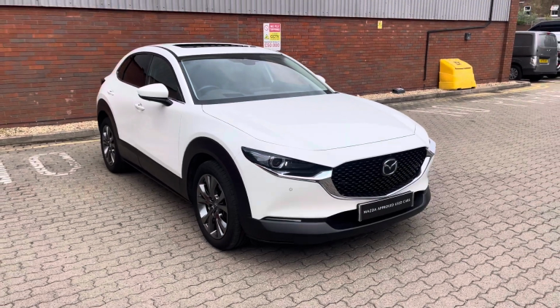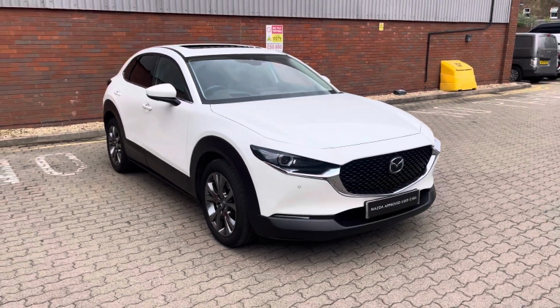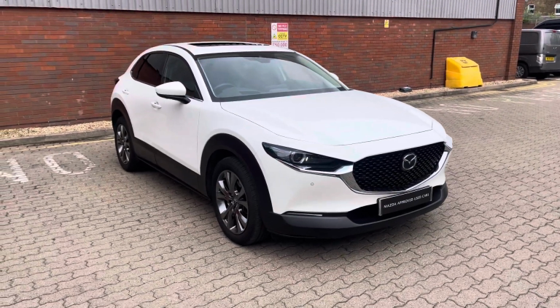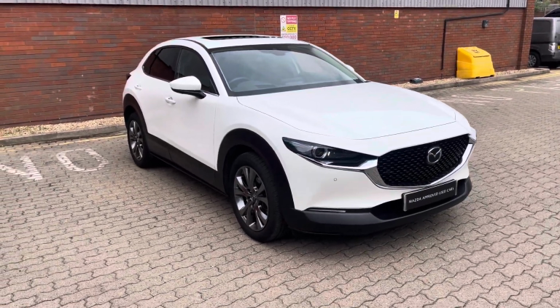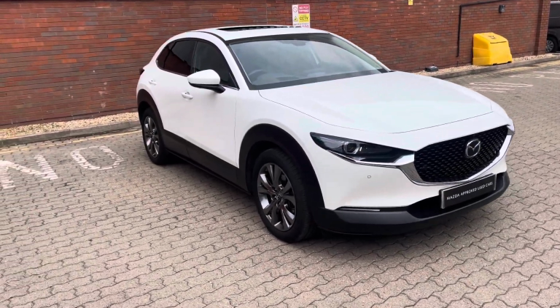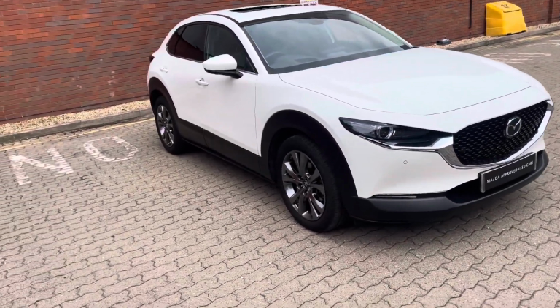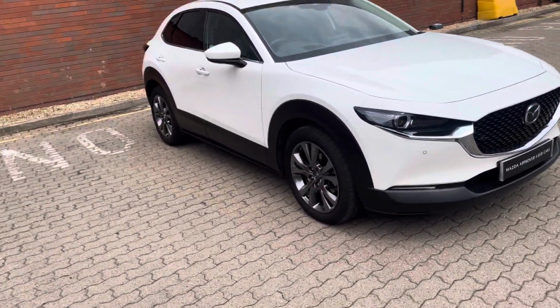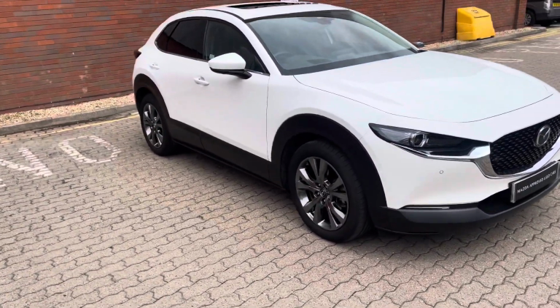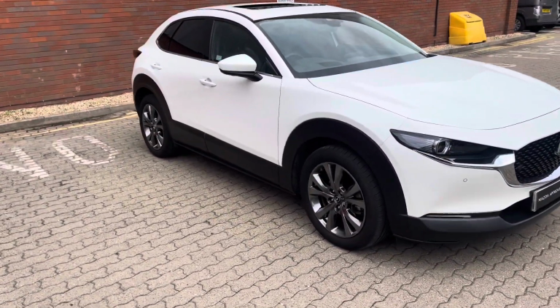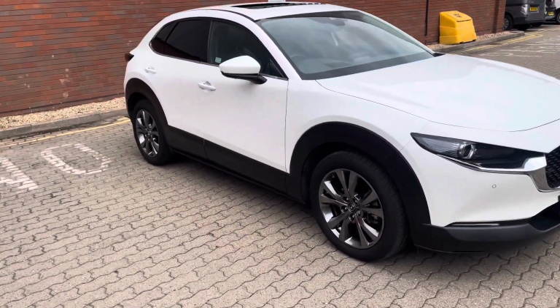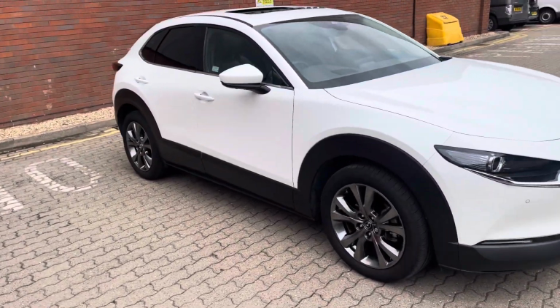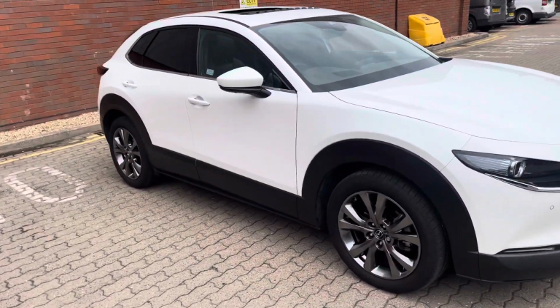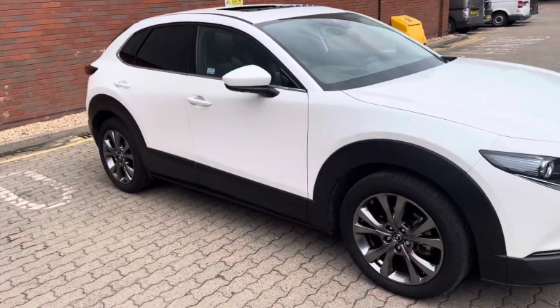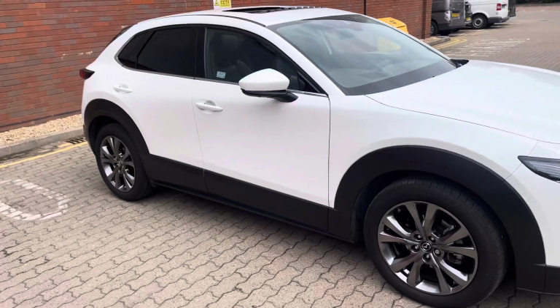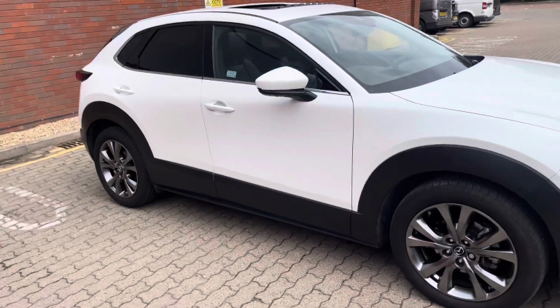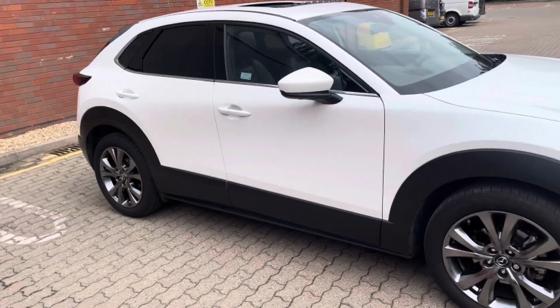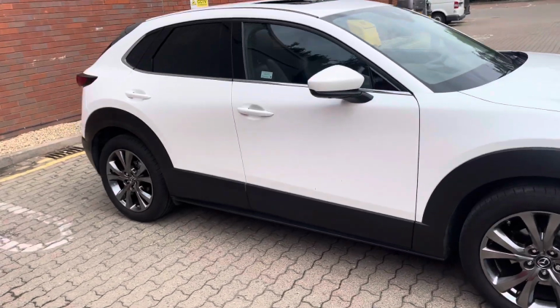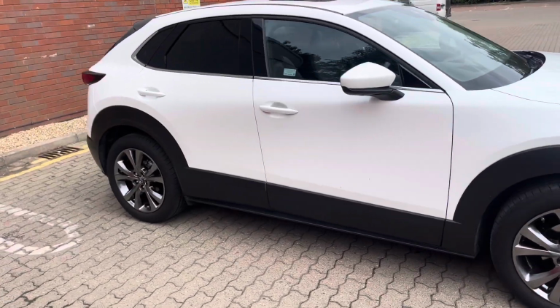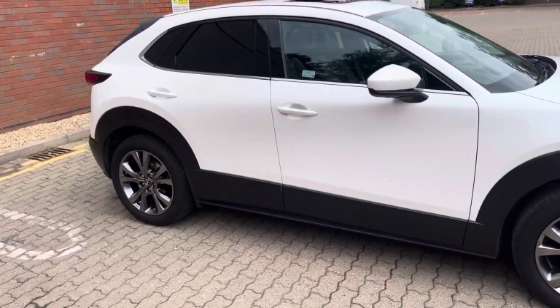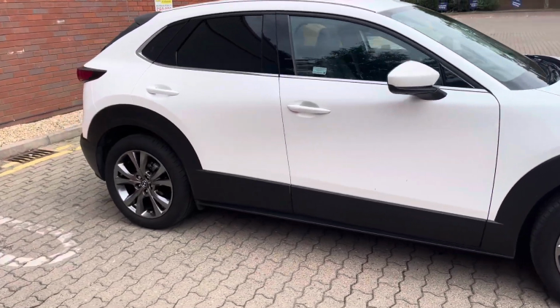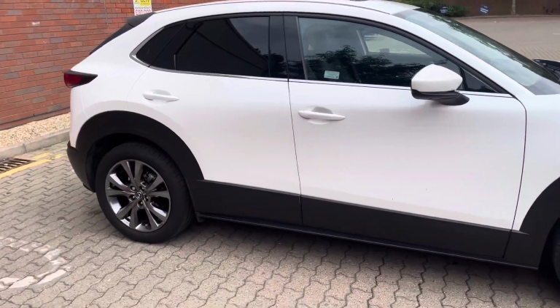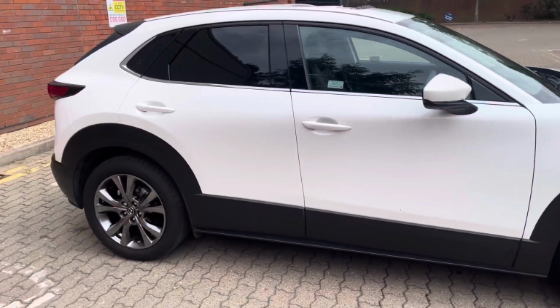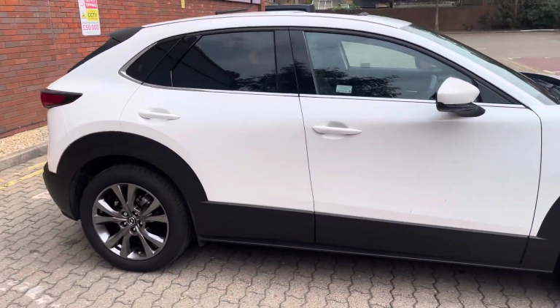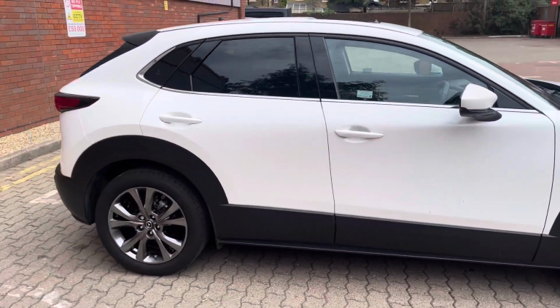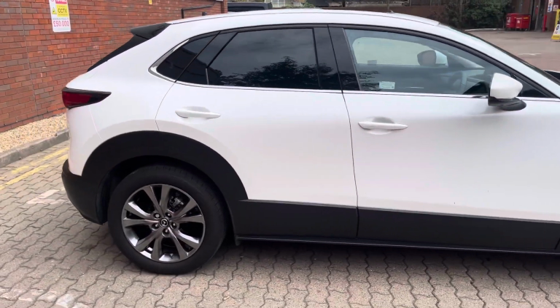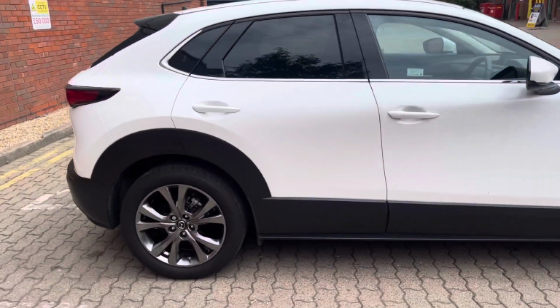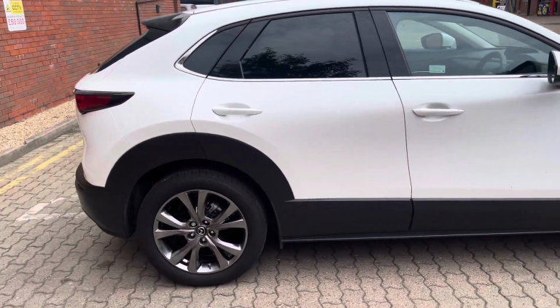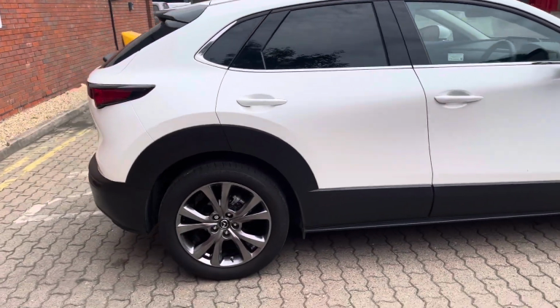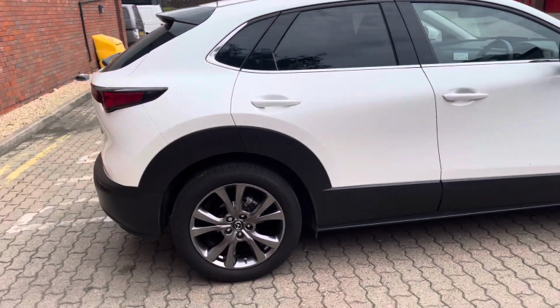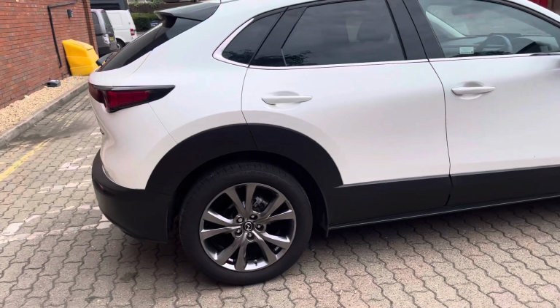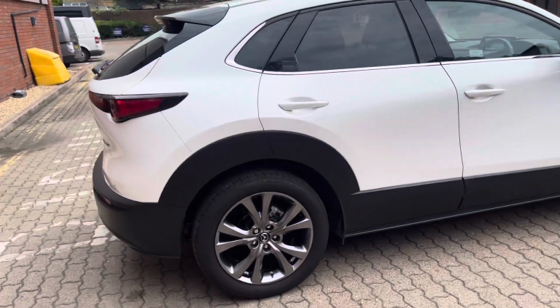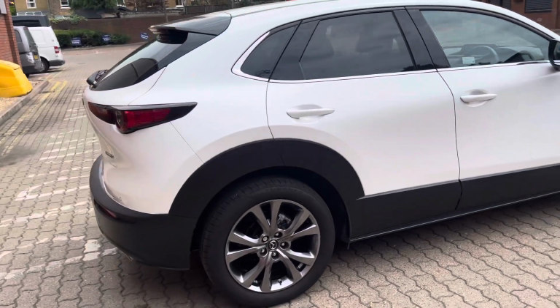Good afternoon ladies and gentlemen, this is Mark from MKG 3000 Mazda and Volvo here in Twickenham, South West London.